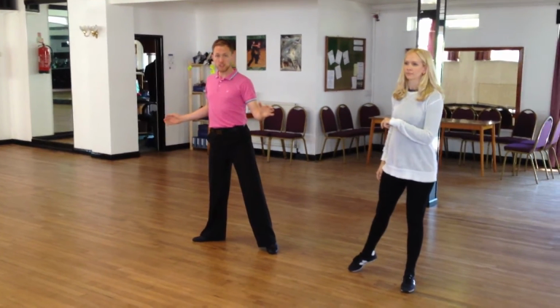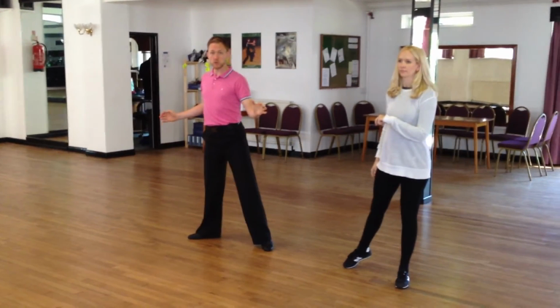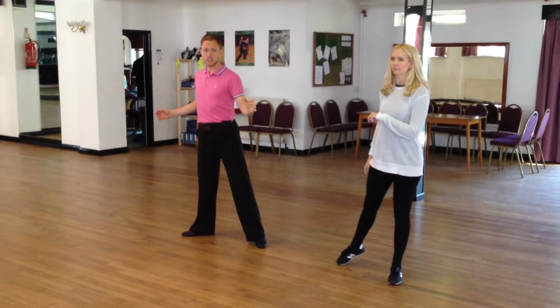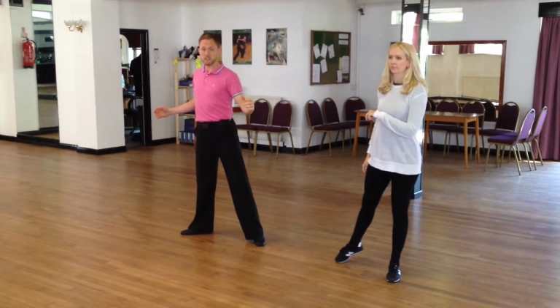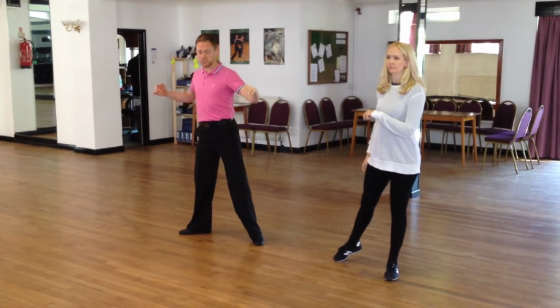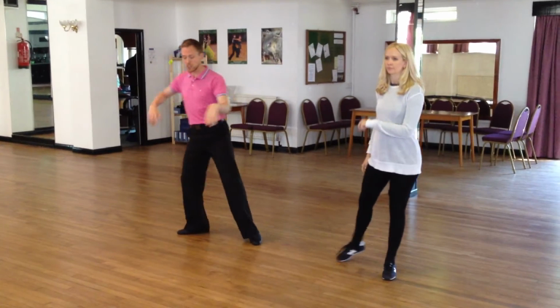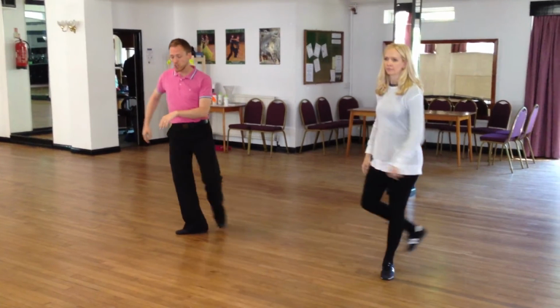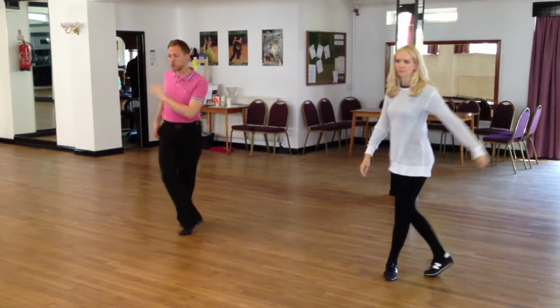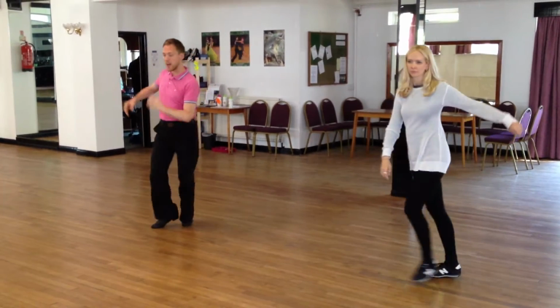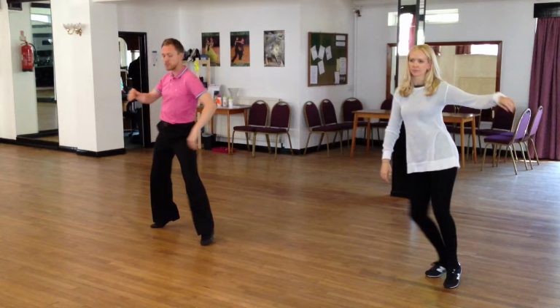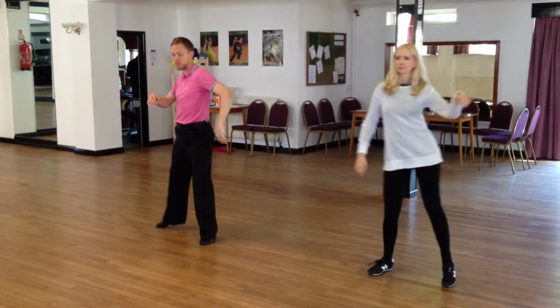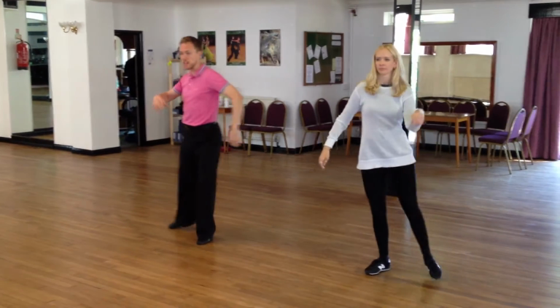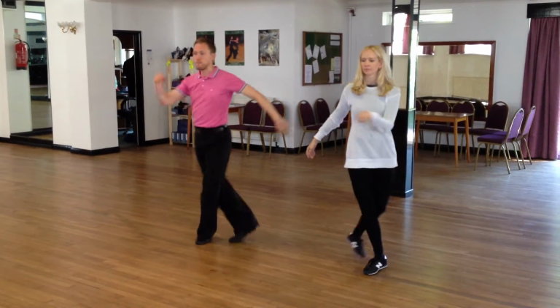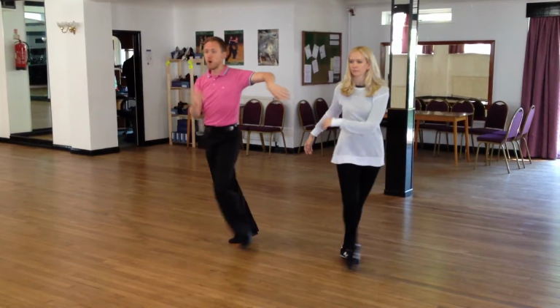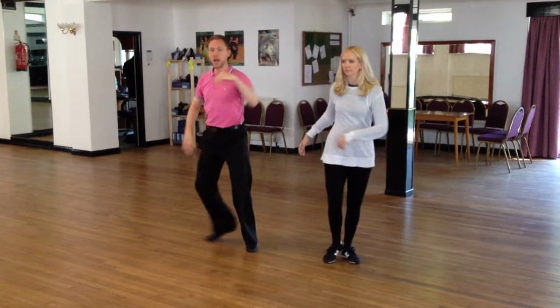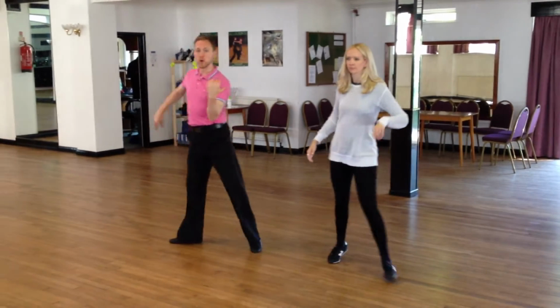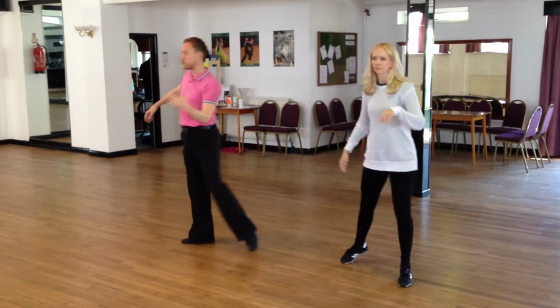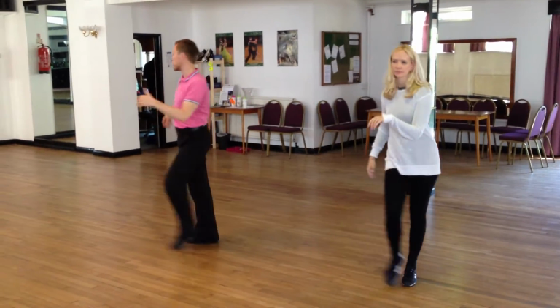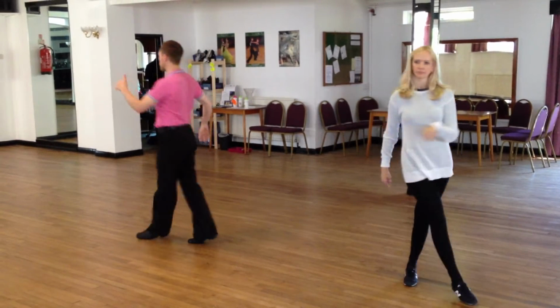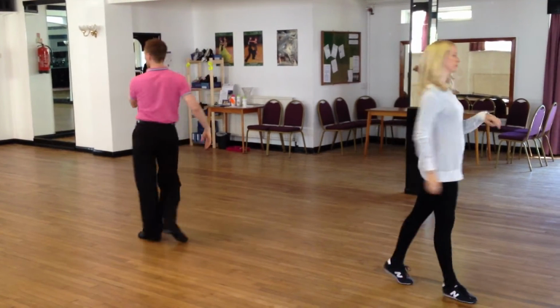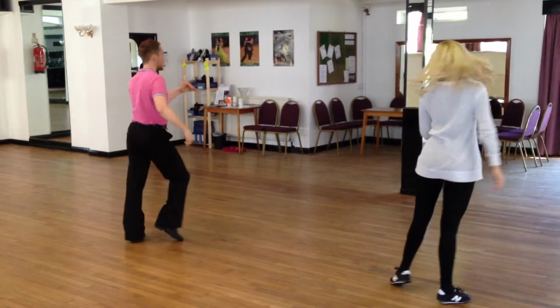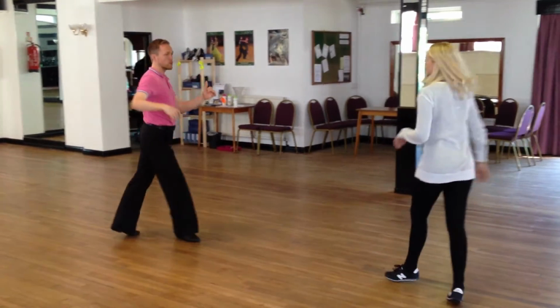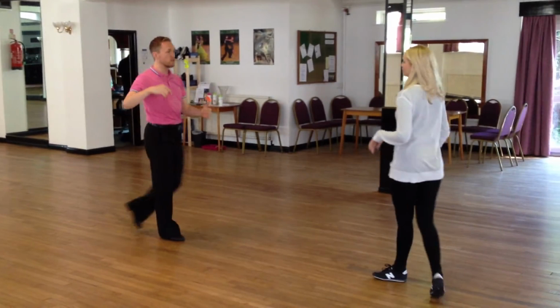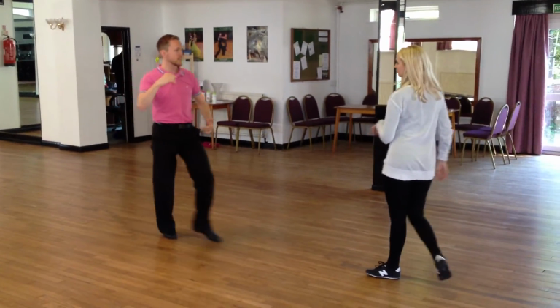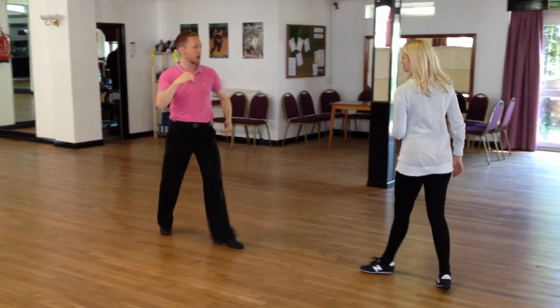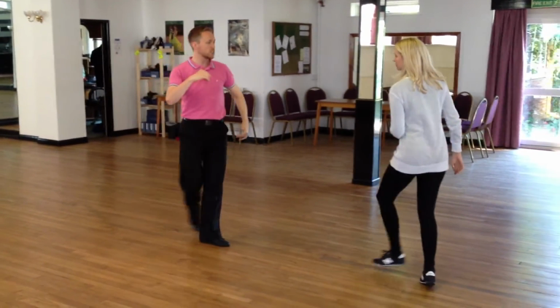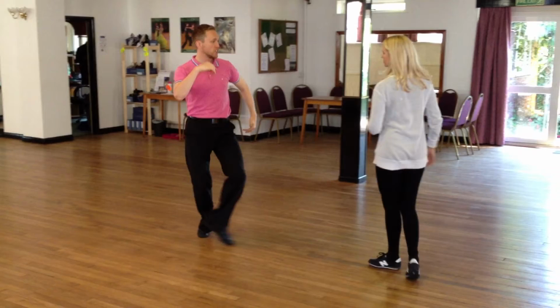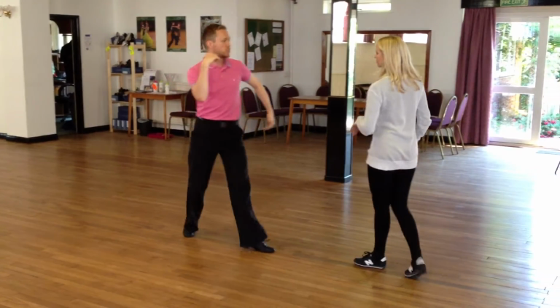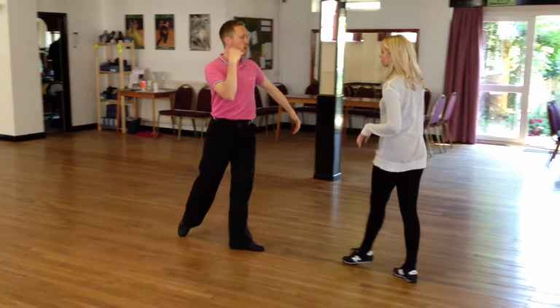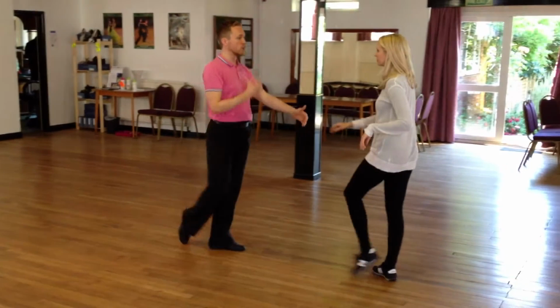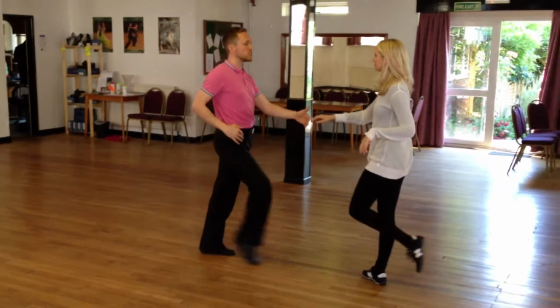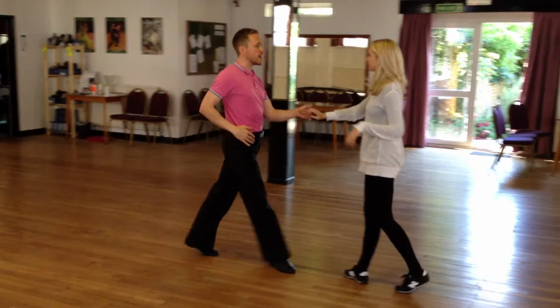Now we've got two drunken sailor actions. Two and three, four and one. Spot turn, two, three. We go forward, then we go back, cha-cha.